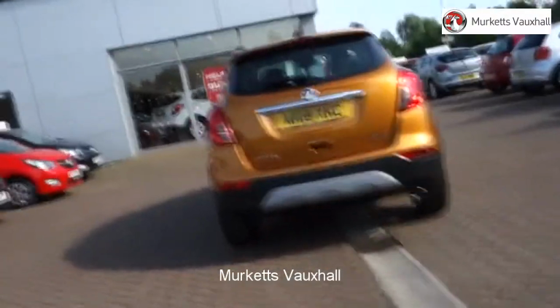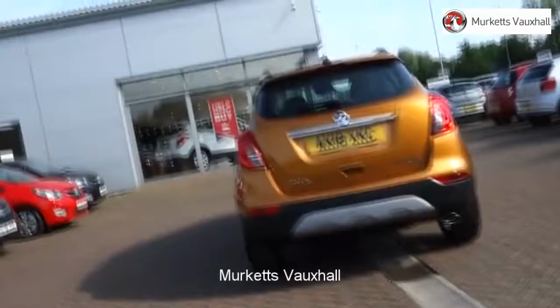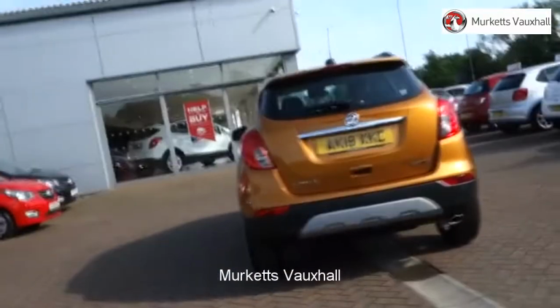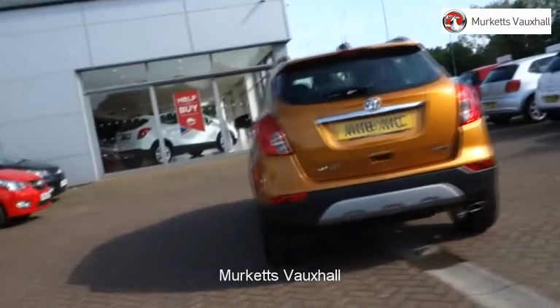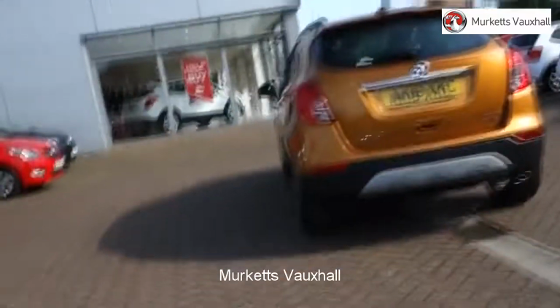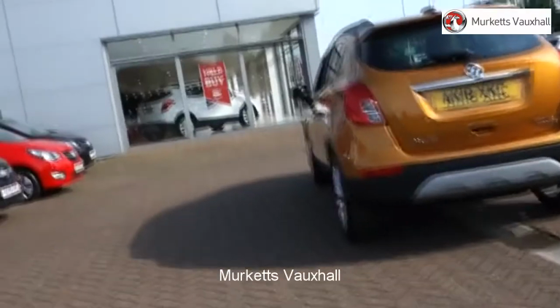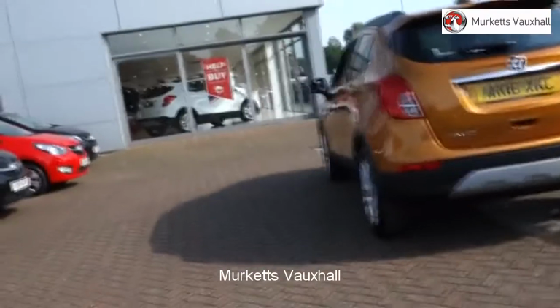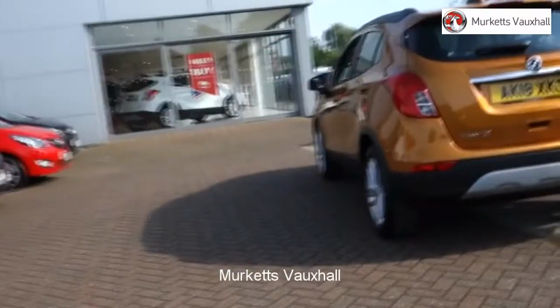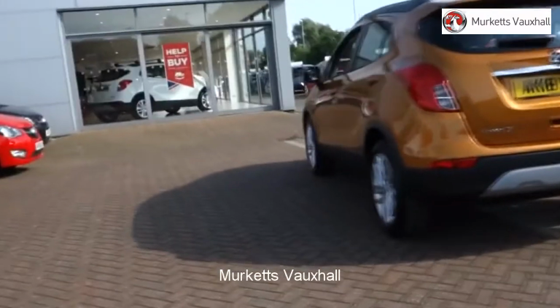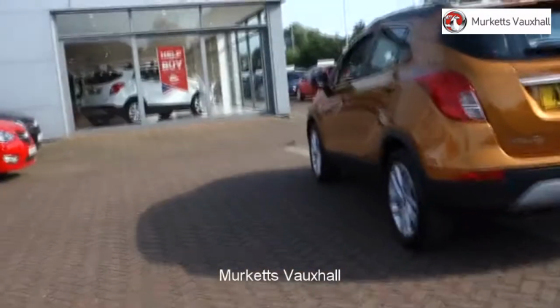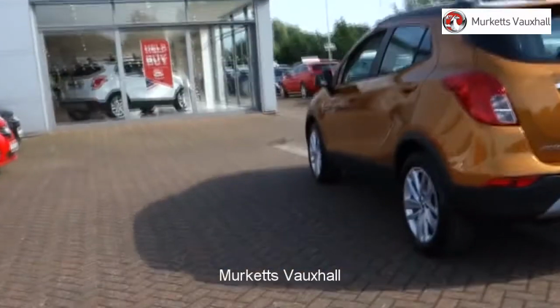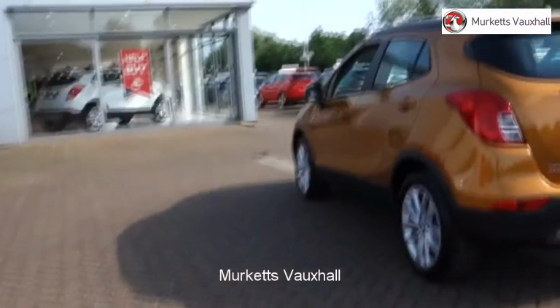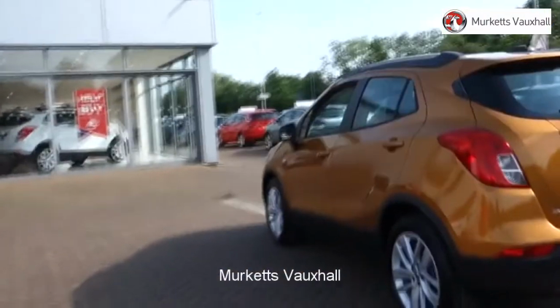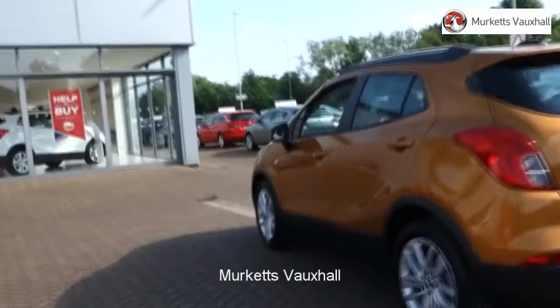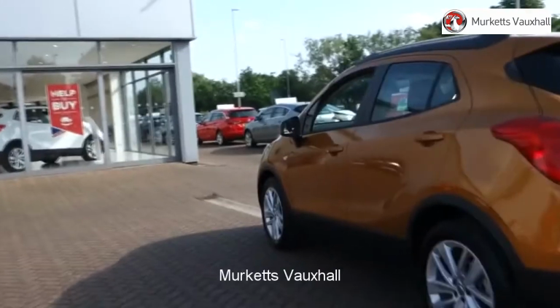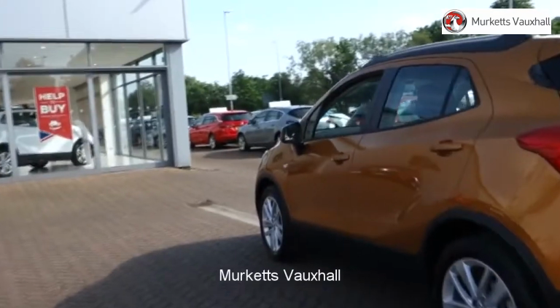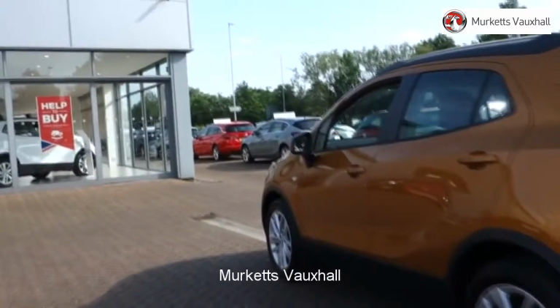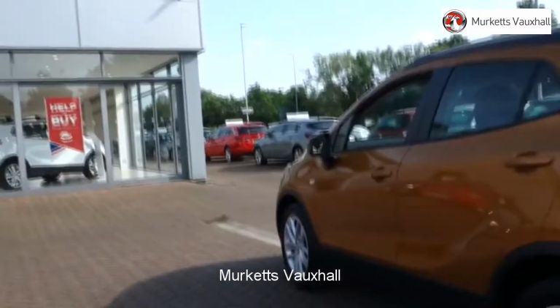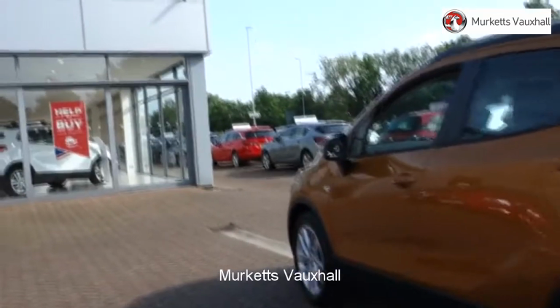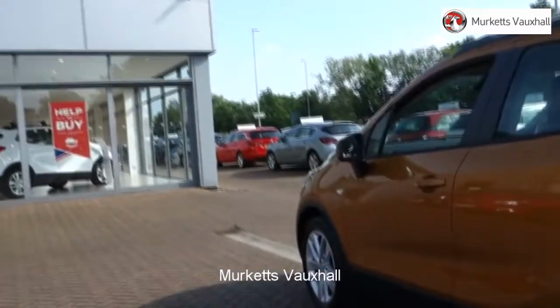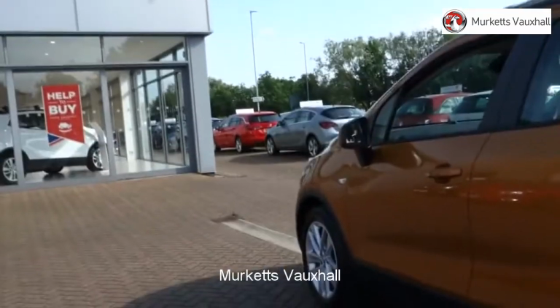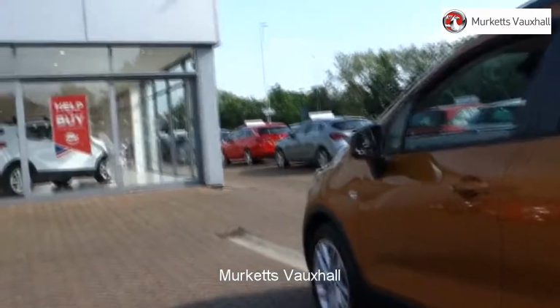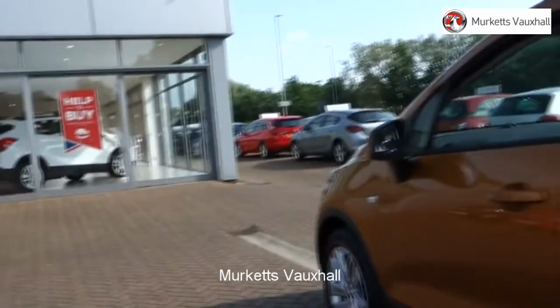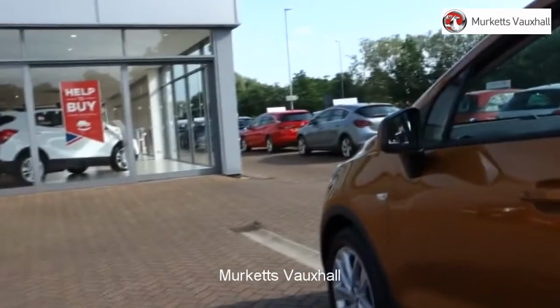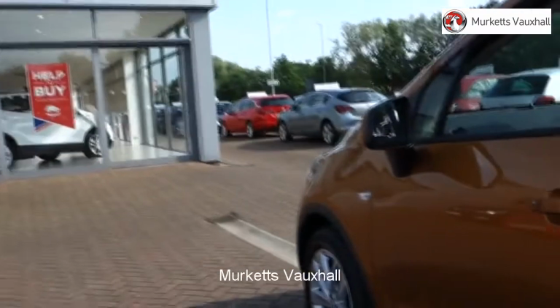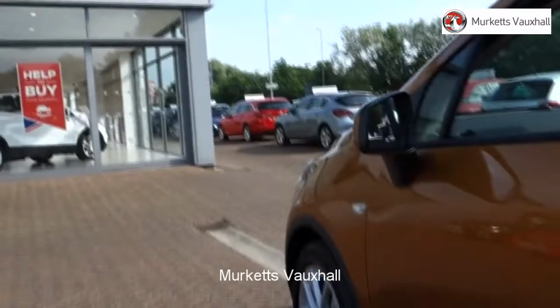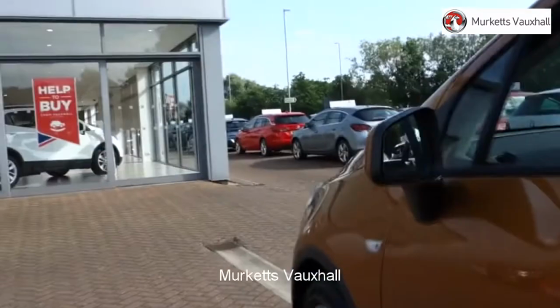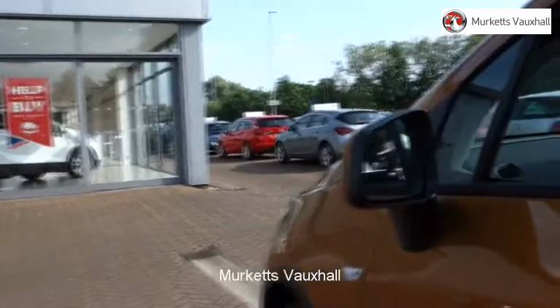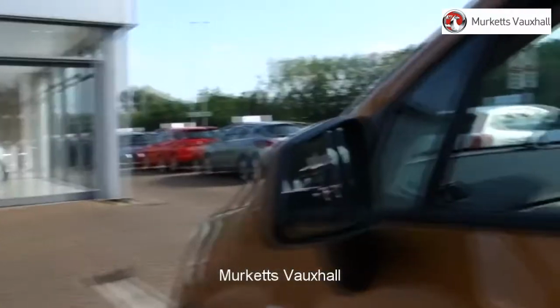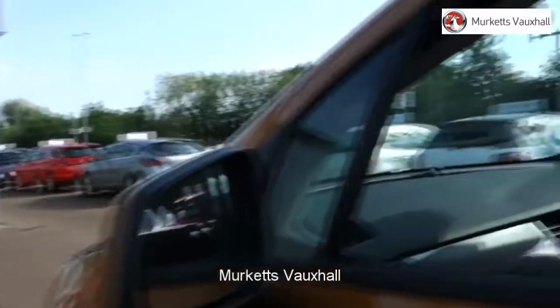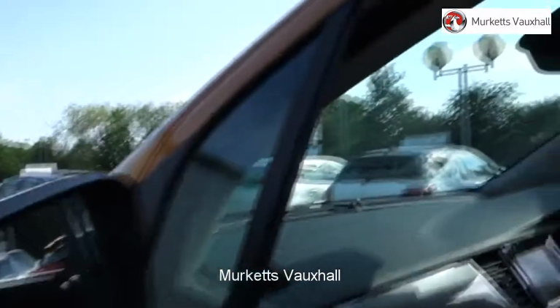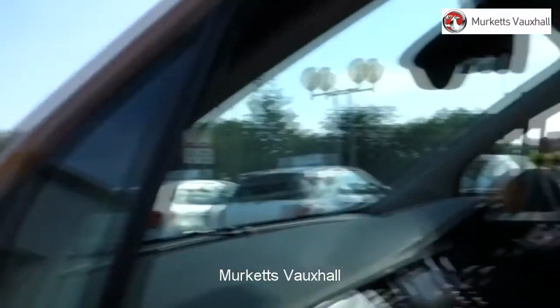If any vehicle requires replacement parts or servicing, only genuine manufacturer approved parts and fluids are used. All used vehicles come with an extendable fully comprehensive warranty to provide you with absolute peace of mind.